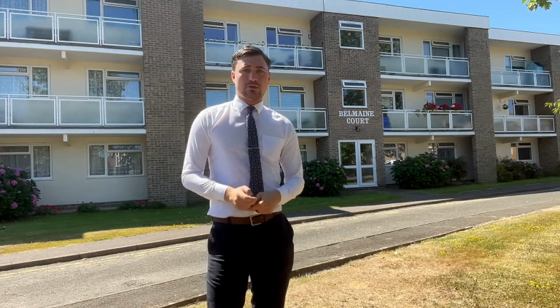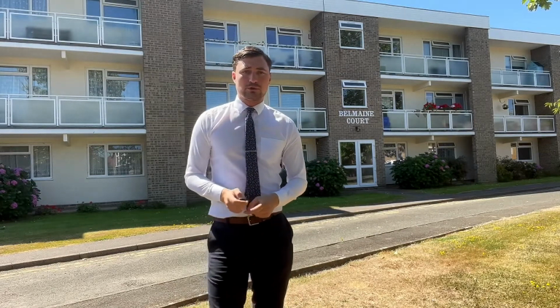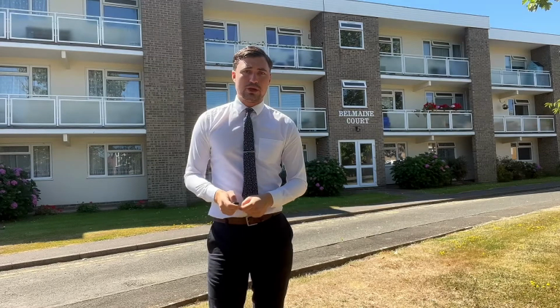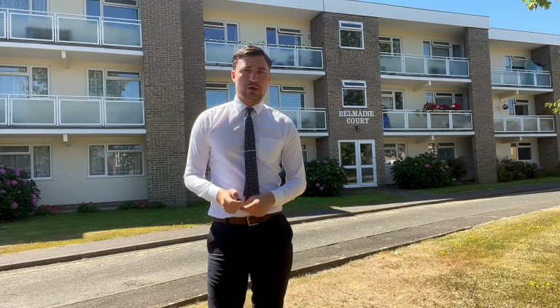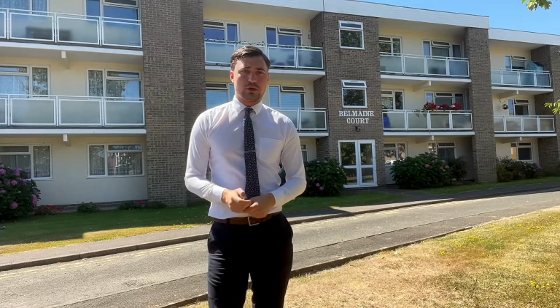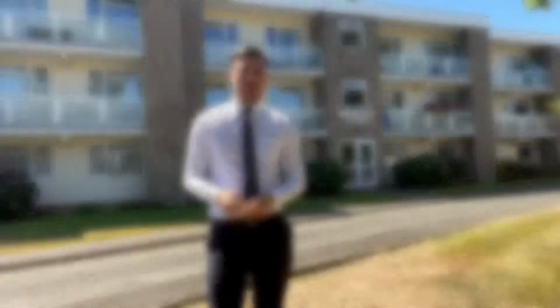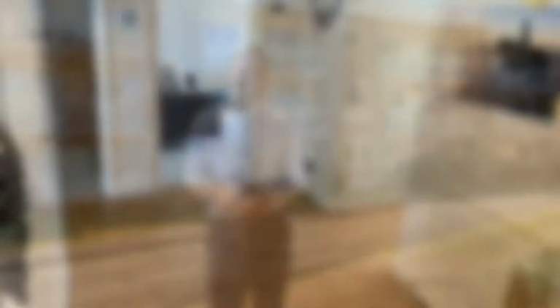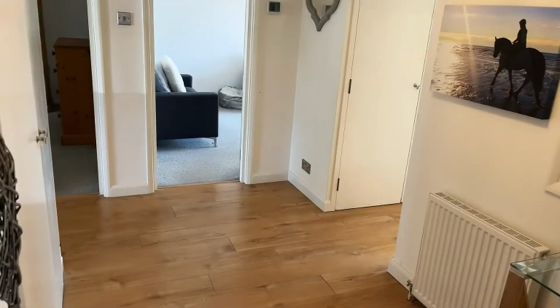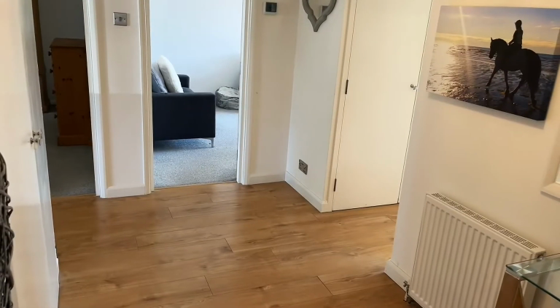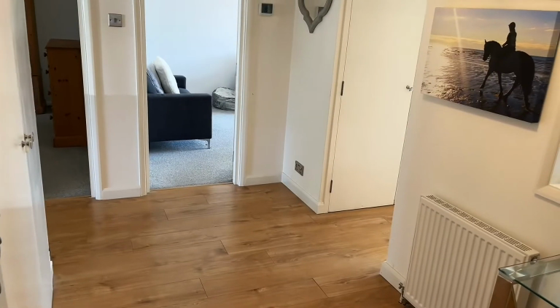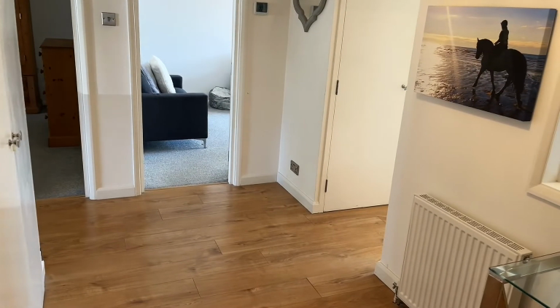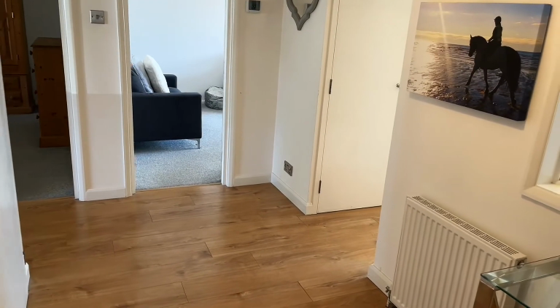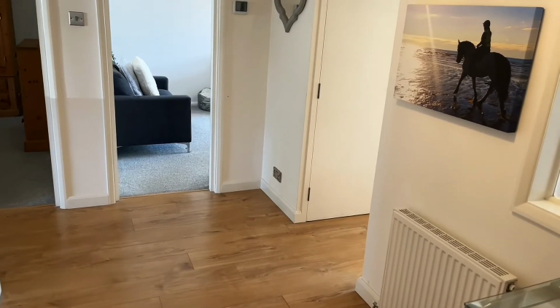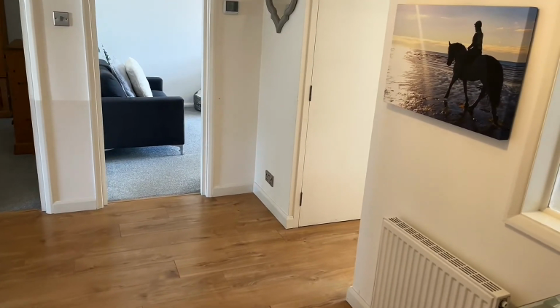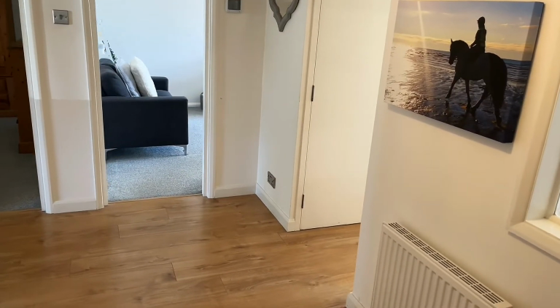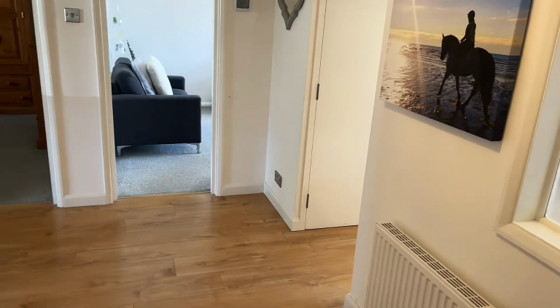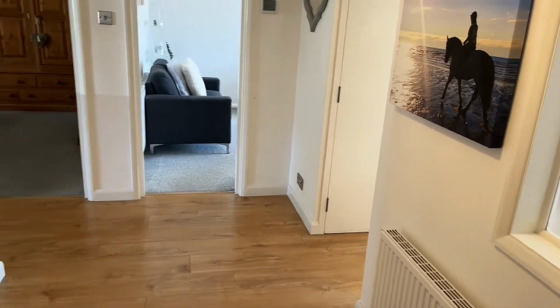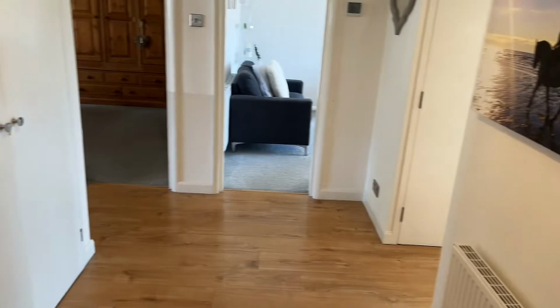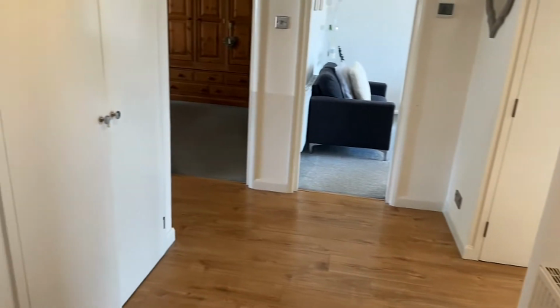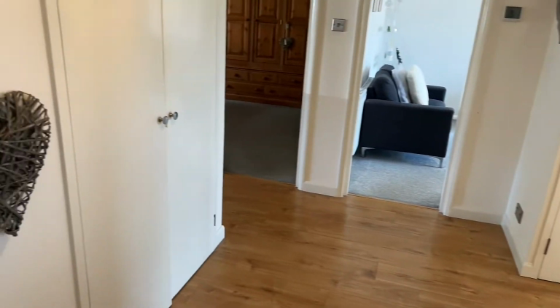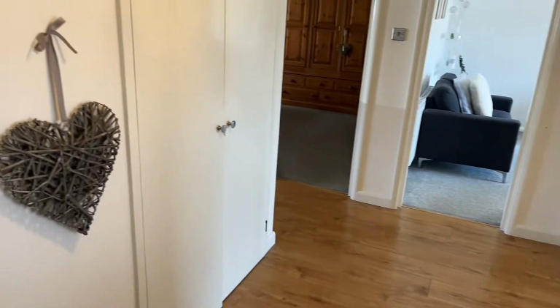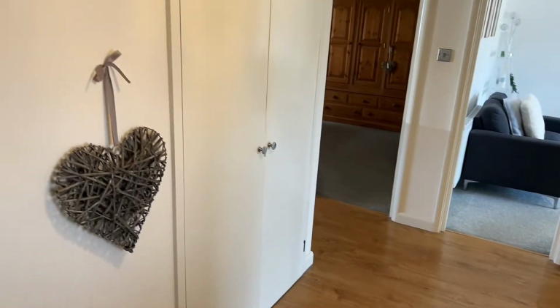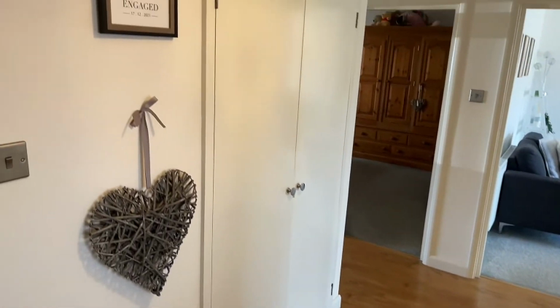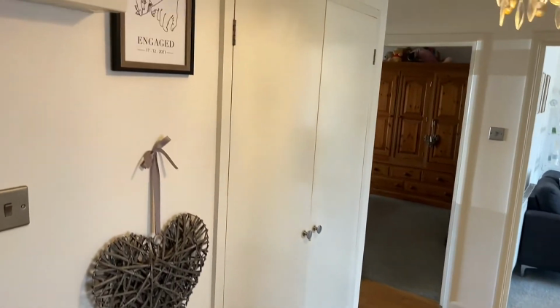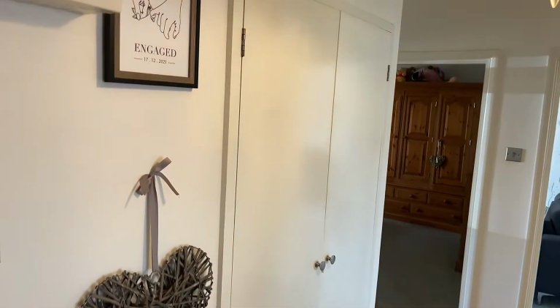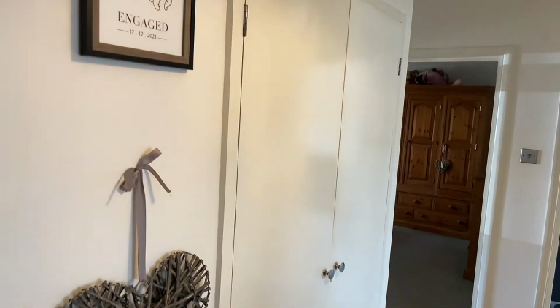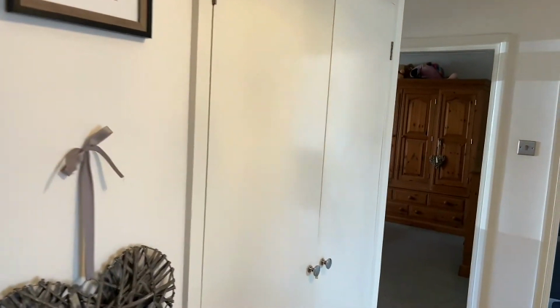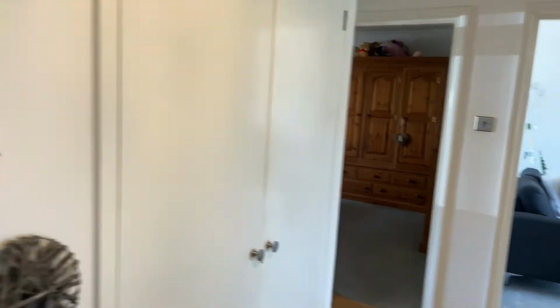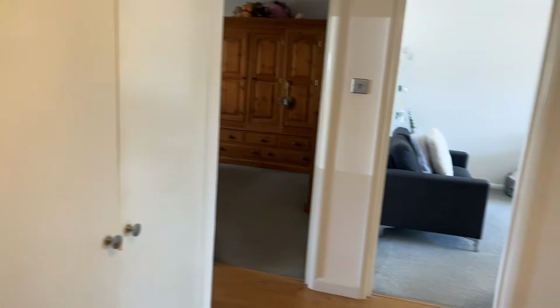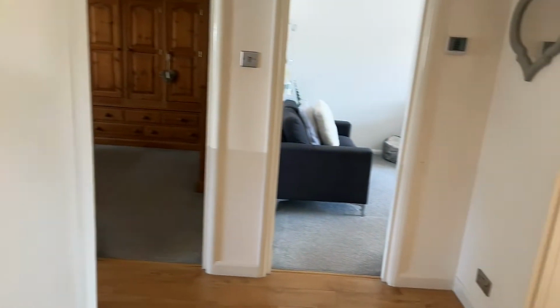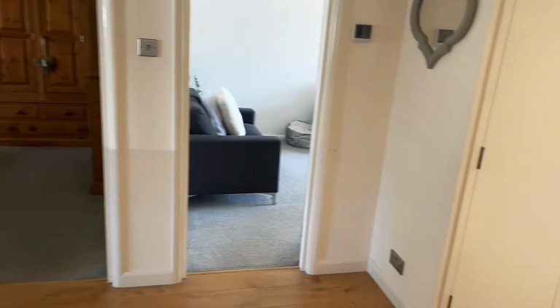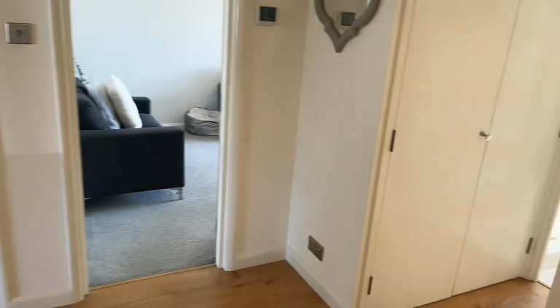So with no further ado, if you'd like to follow me through. As you come through the main door you're welcomed into this really spacious entrance hall, and as you can see there's plenty of storage space as well.